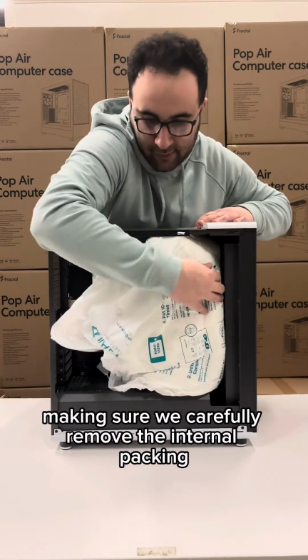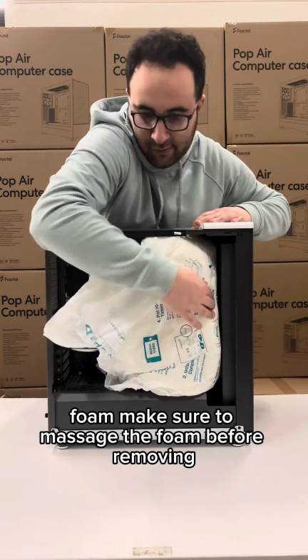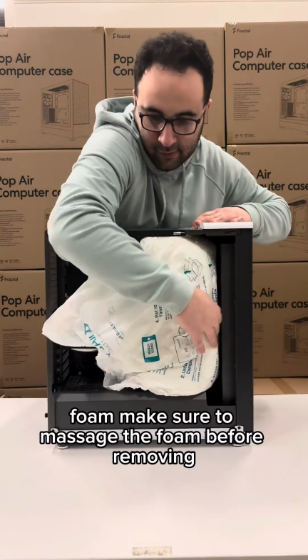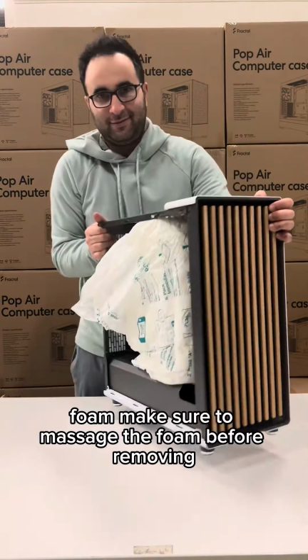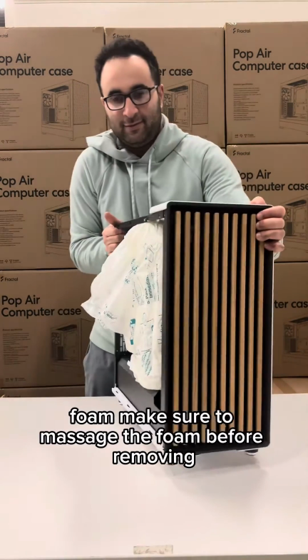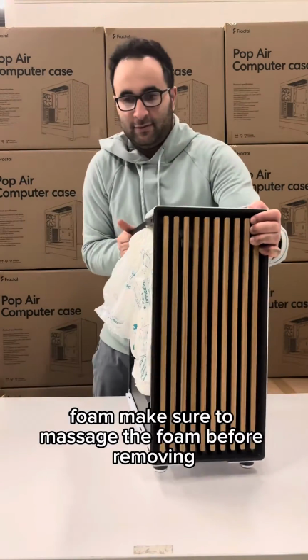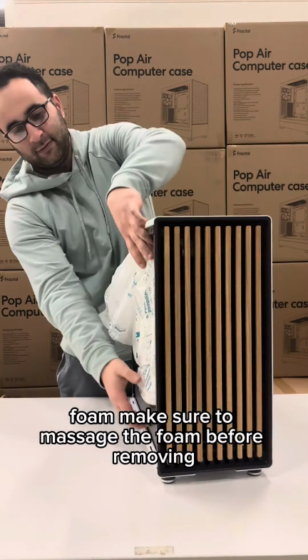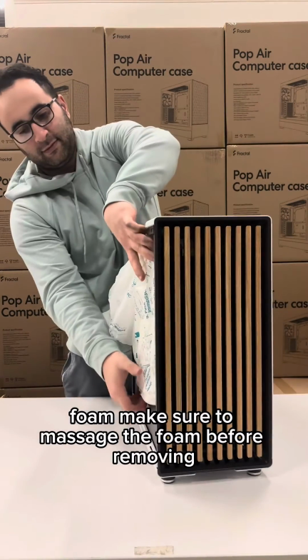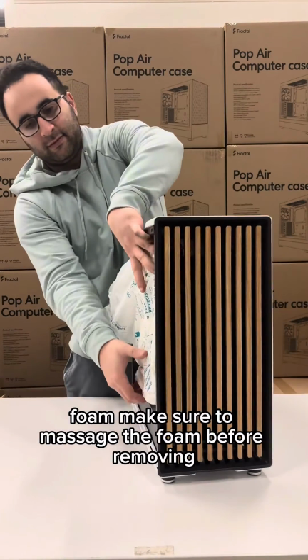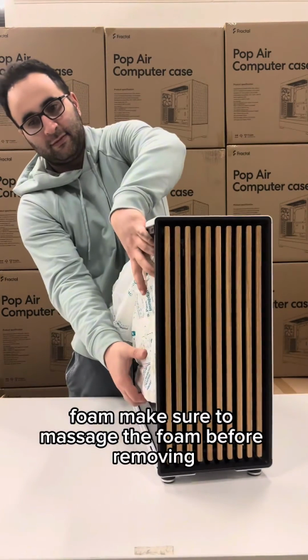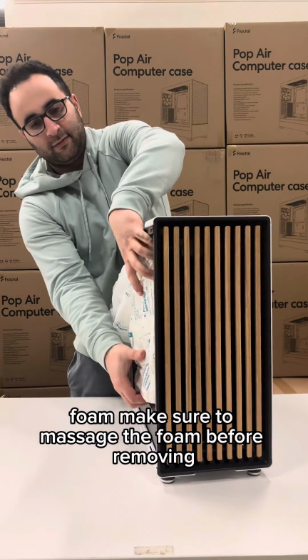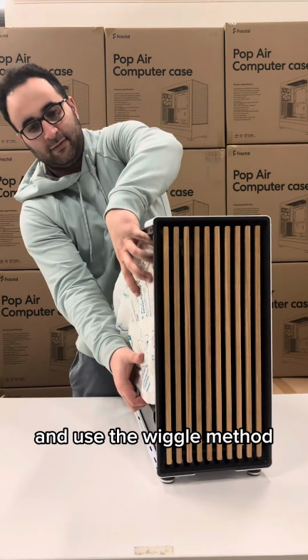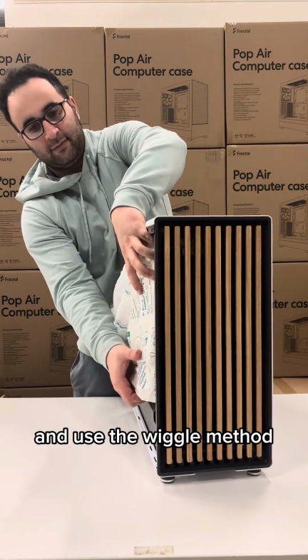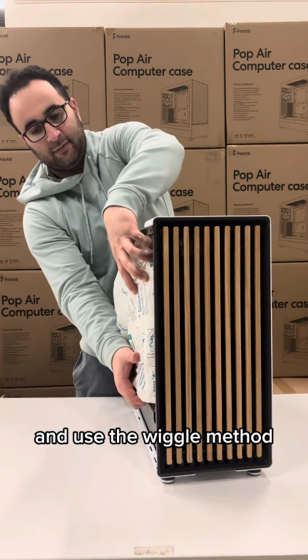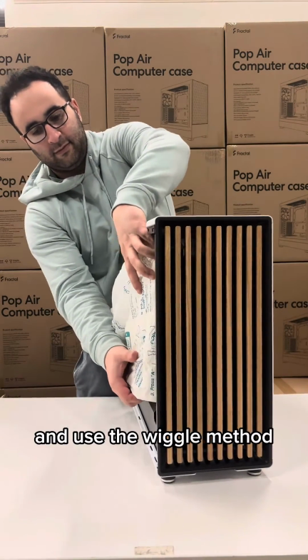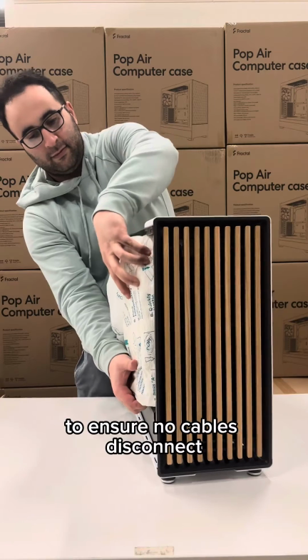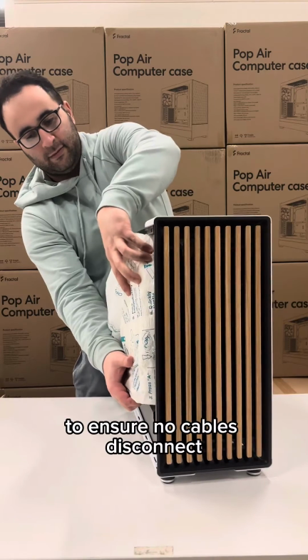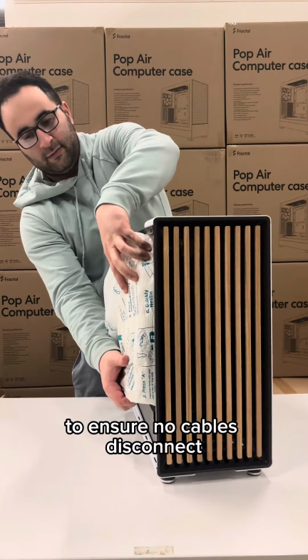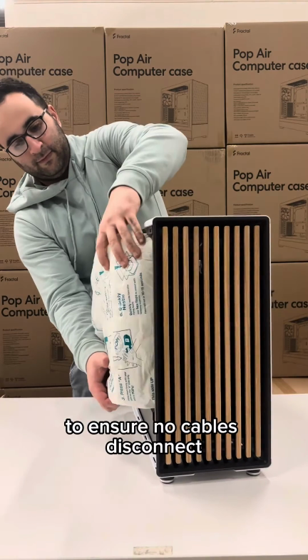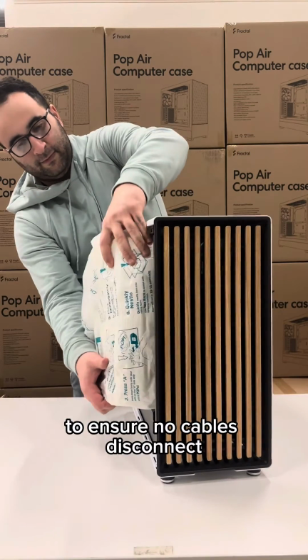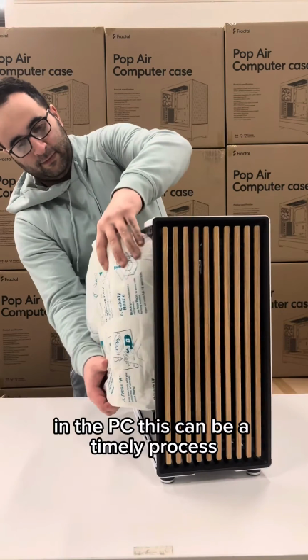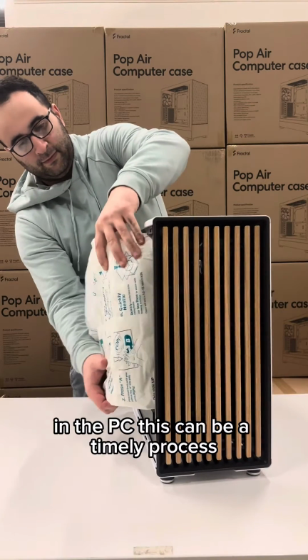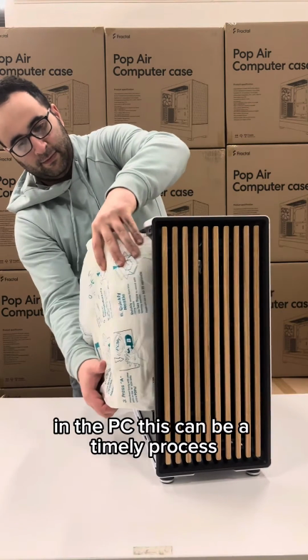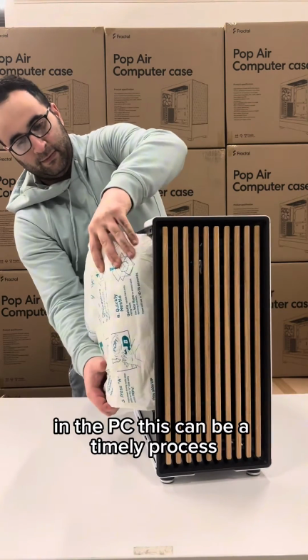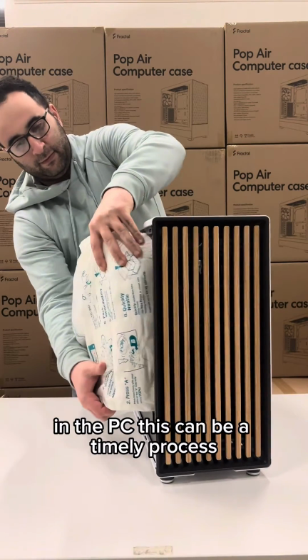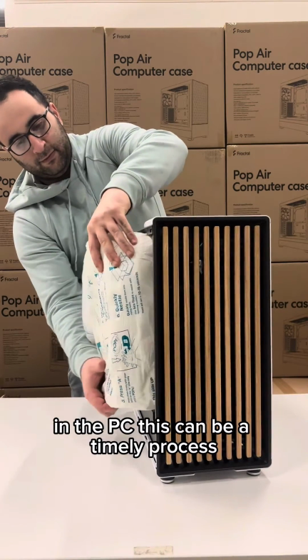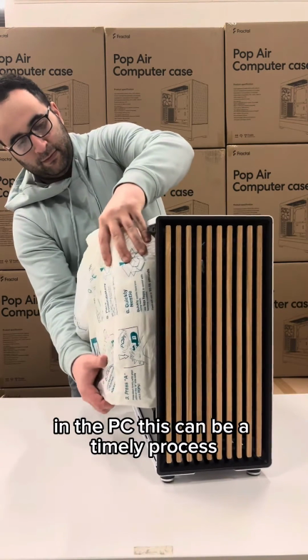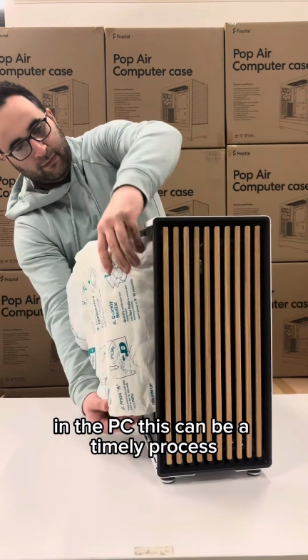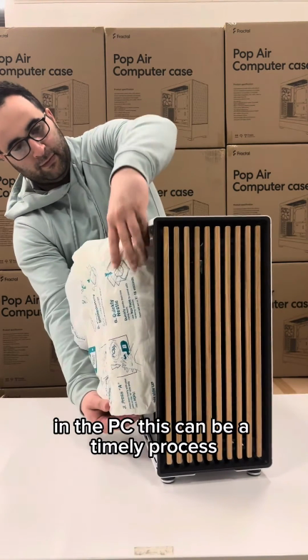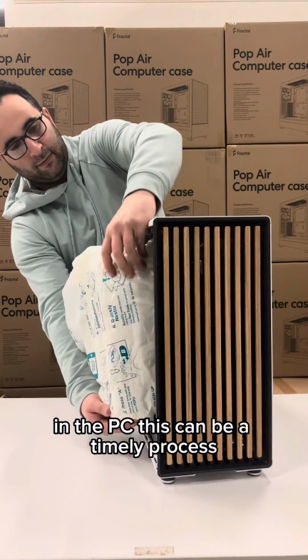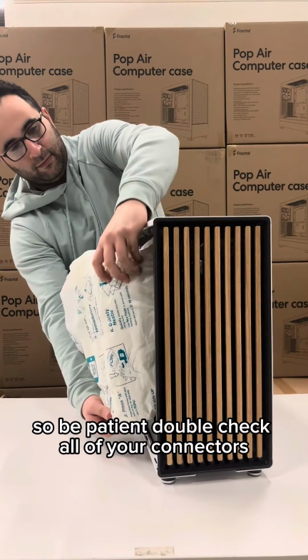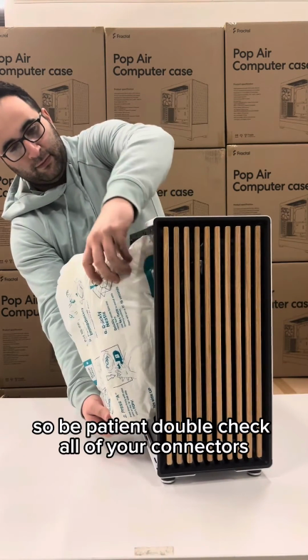Make sure to massage the foam before removing and use the wiggle method to ensure no cables disconnect in the PC. This can be a timely process, so be patient.